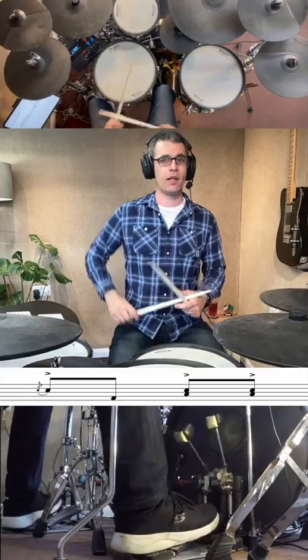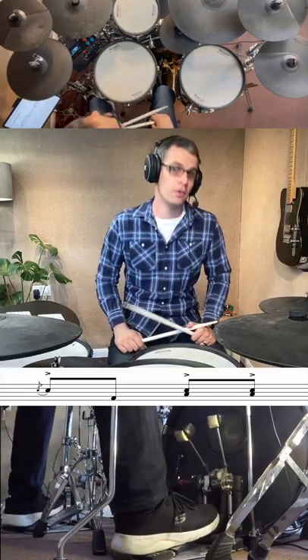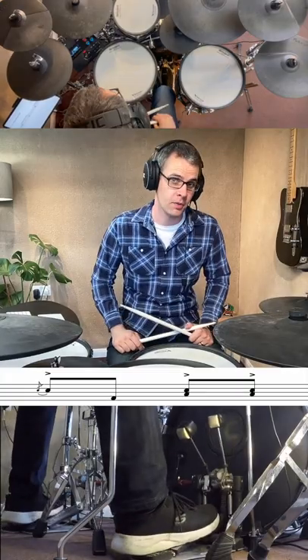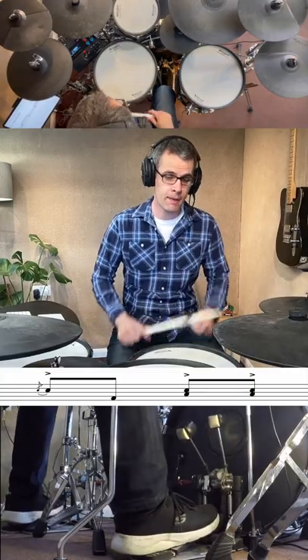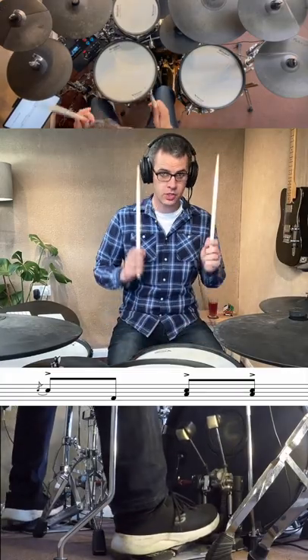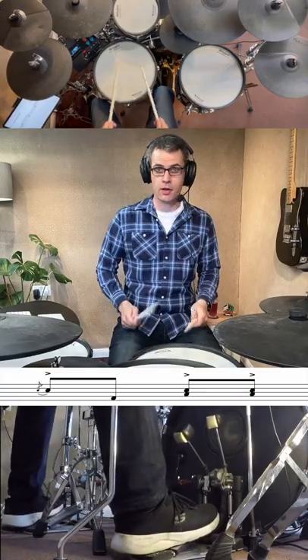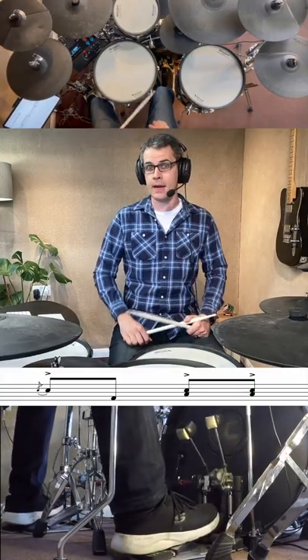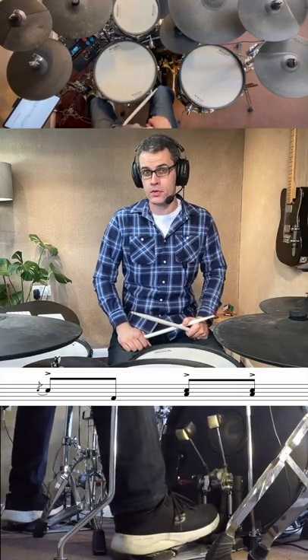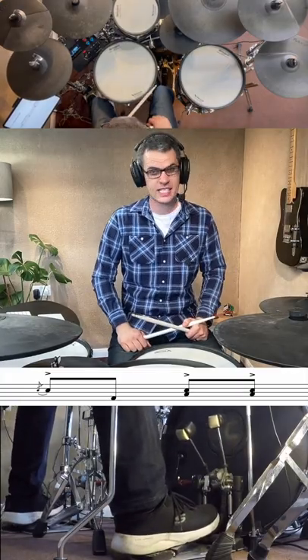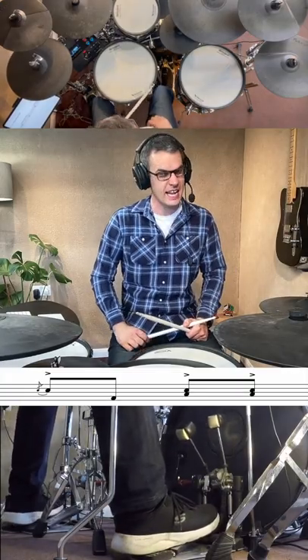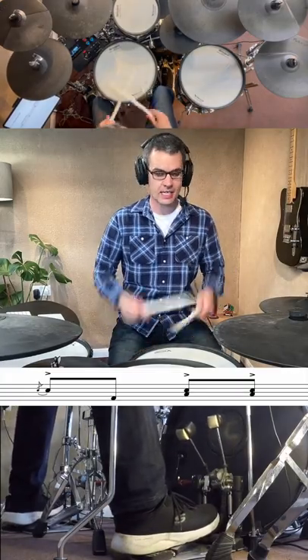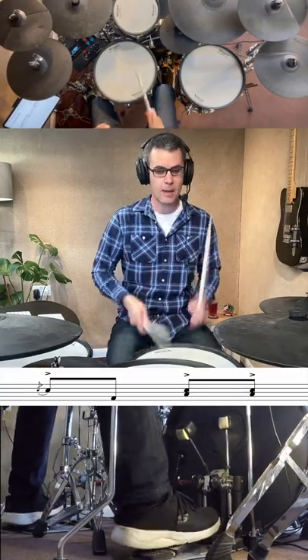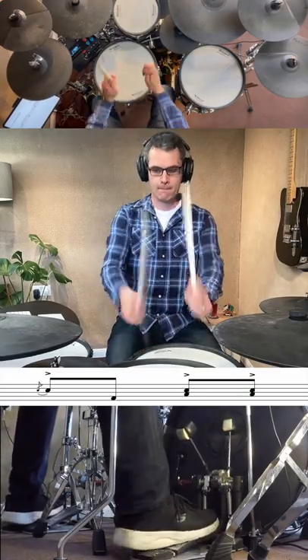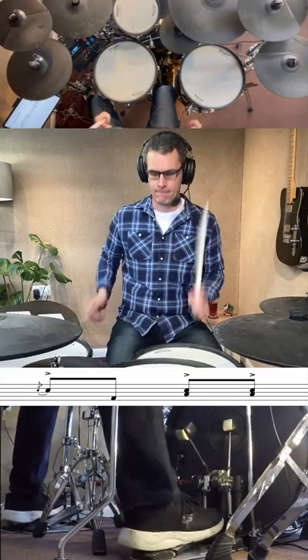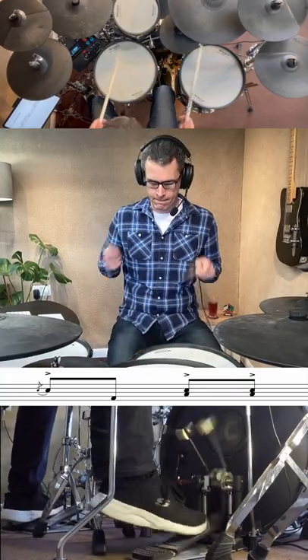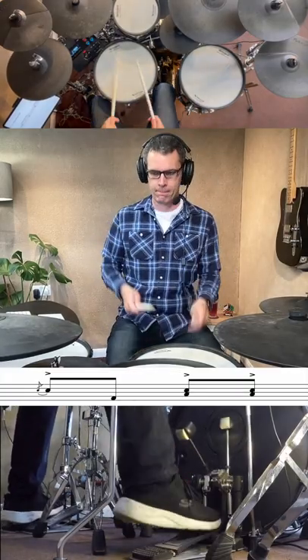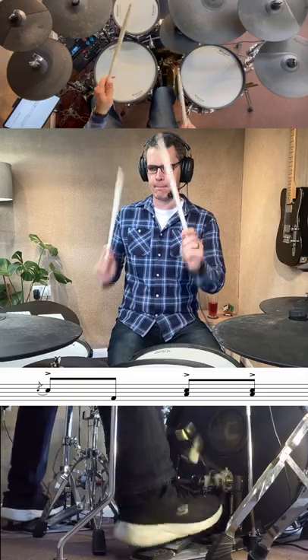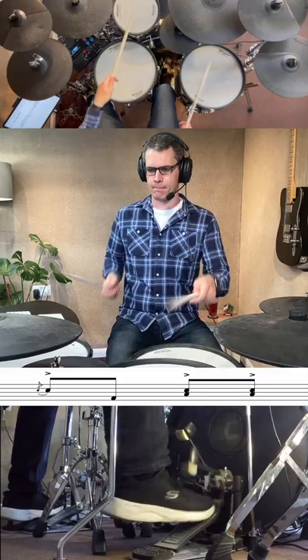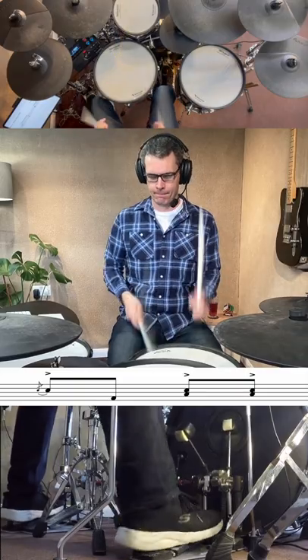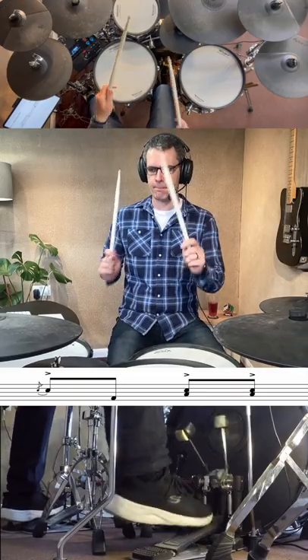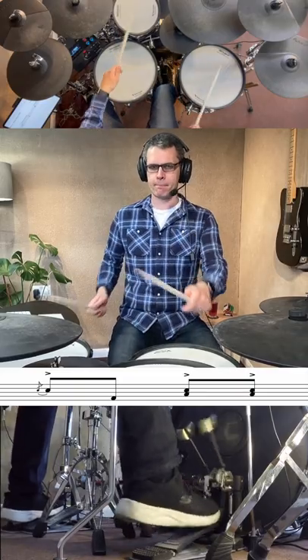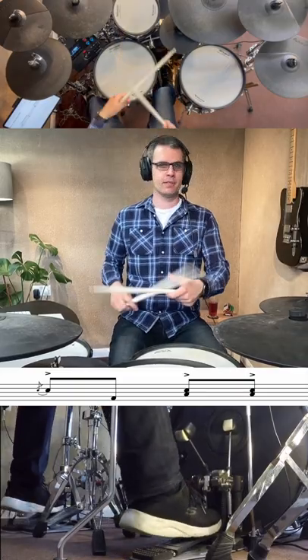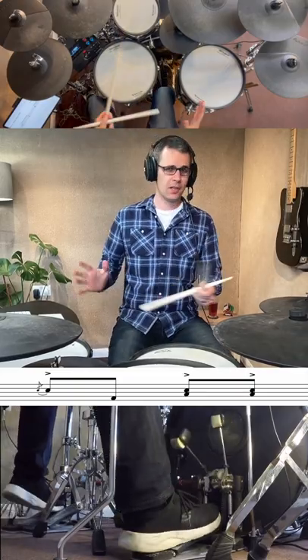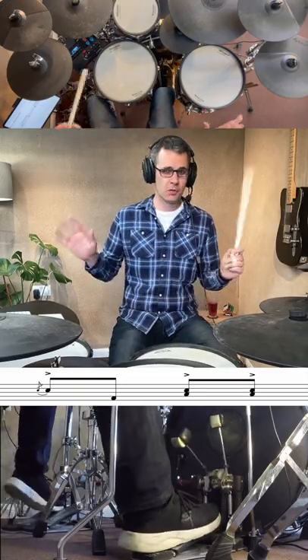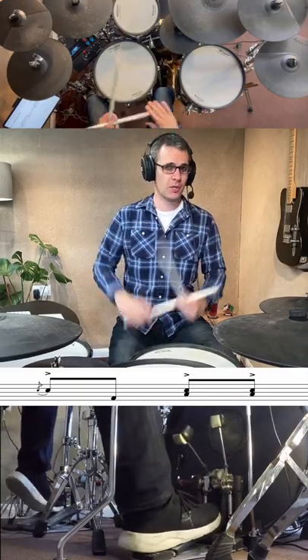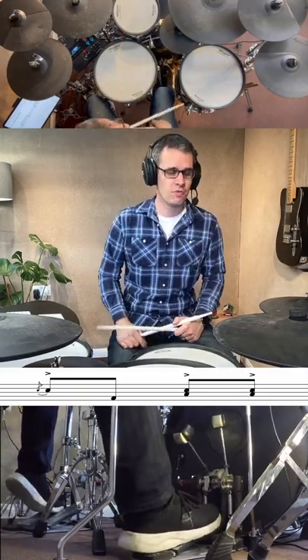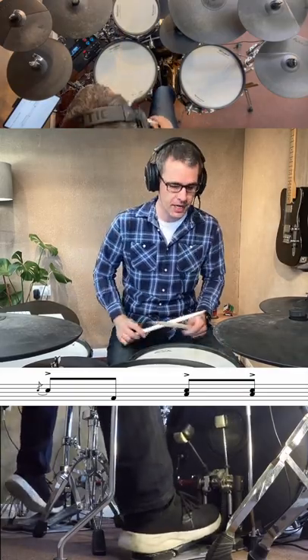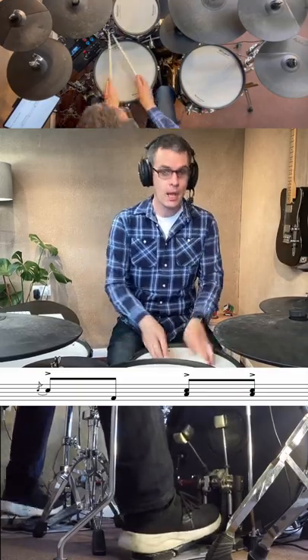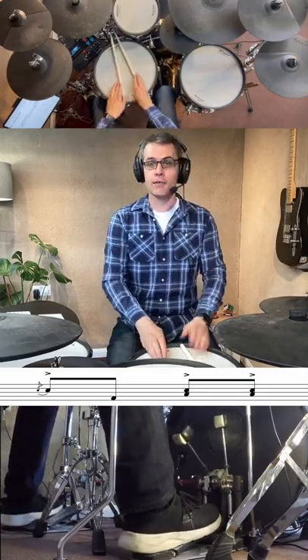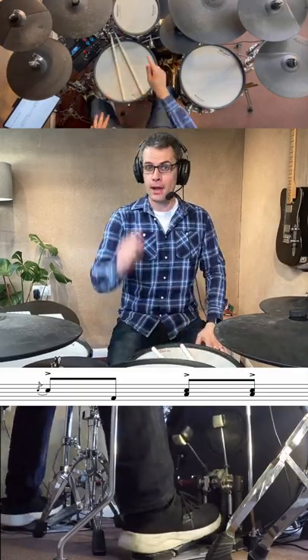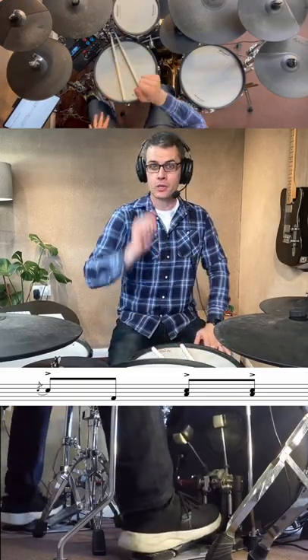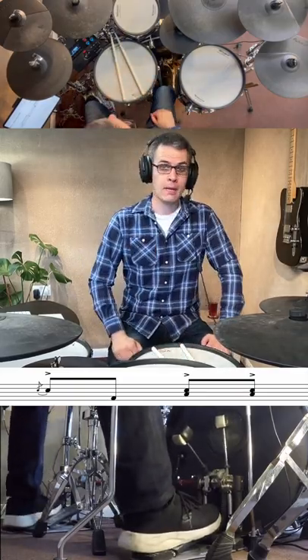There's a lot you can do with flams — just both sticks at nearly the same time. So much you can do, it's really really cool. Give it a go, and I'll see you next time.